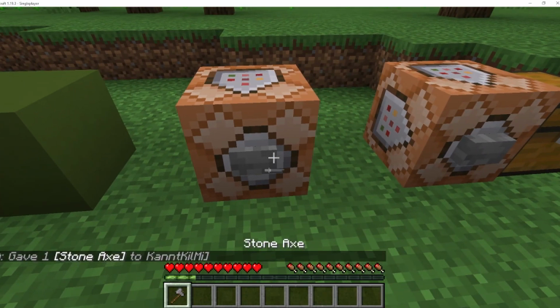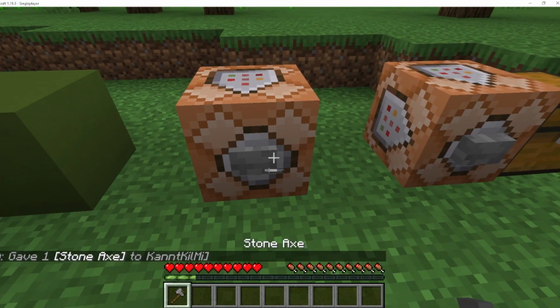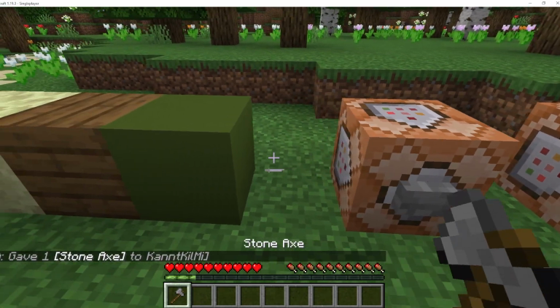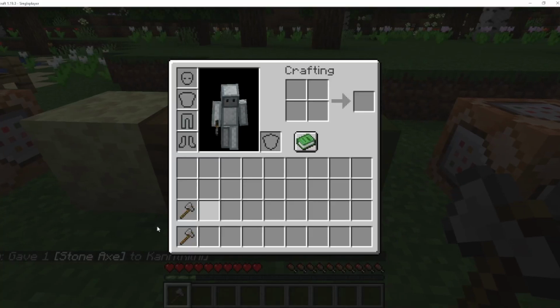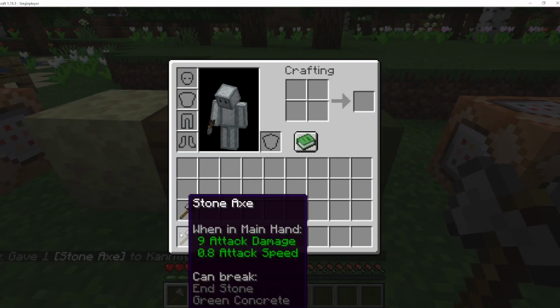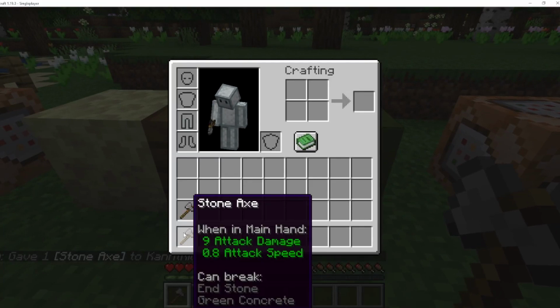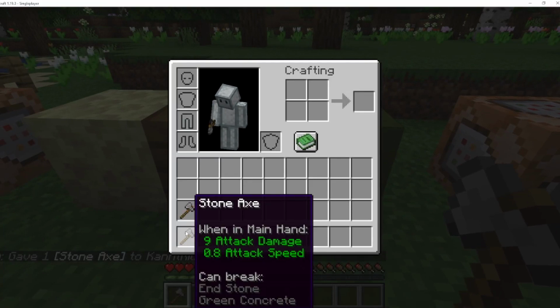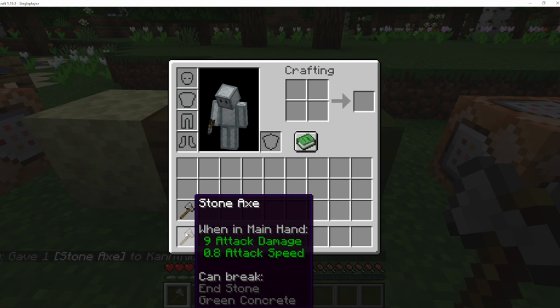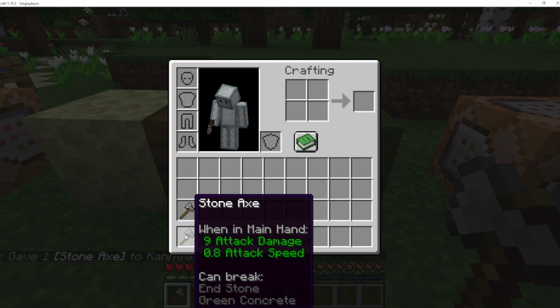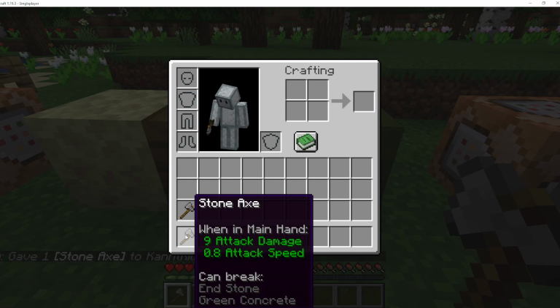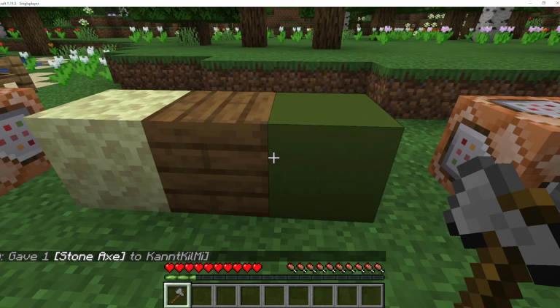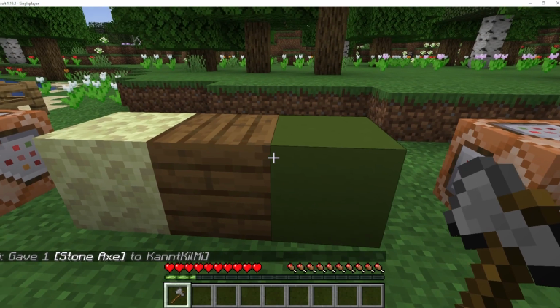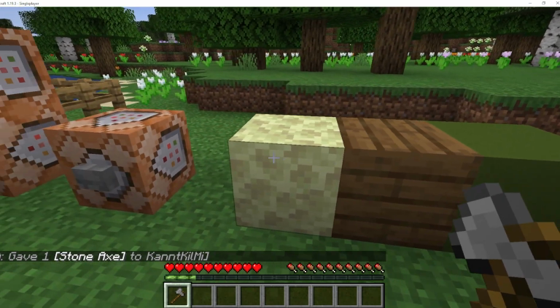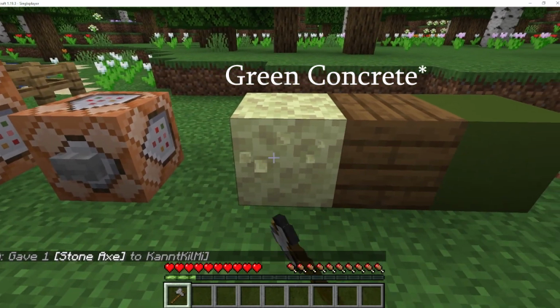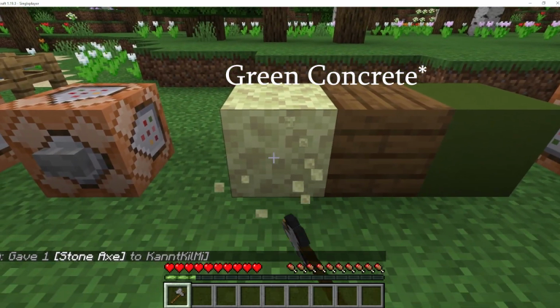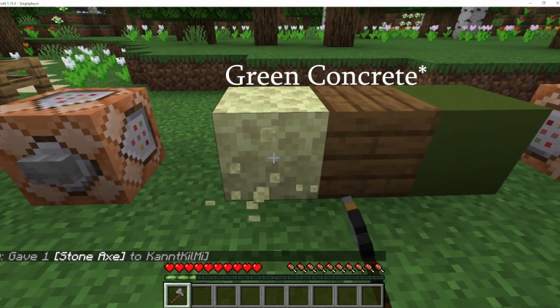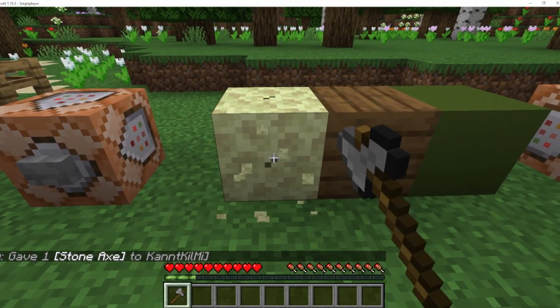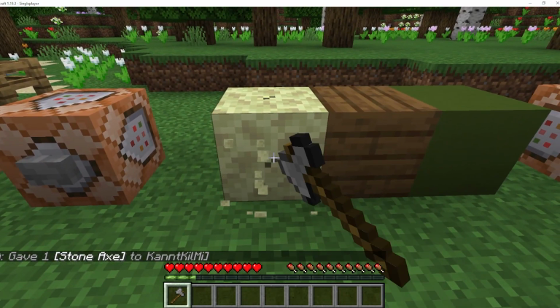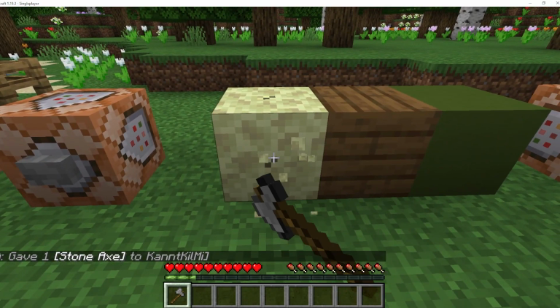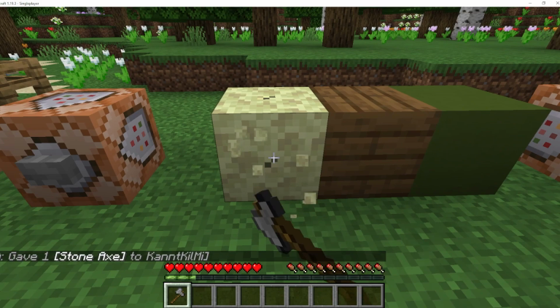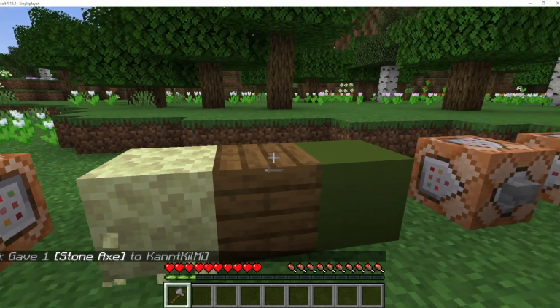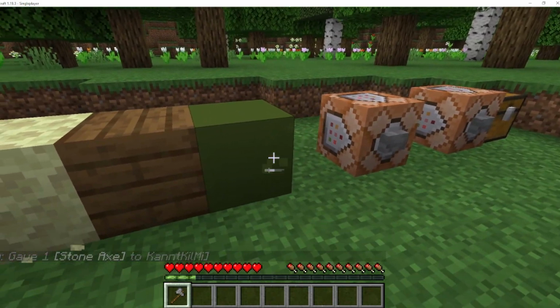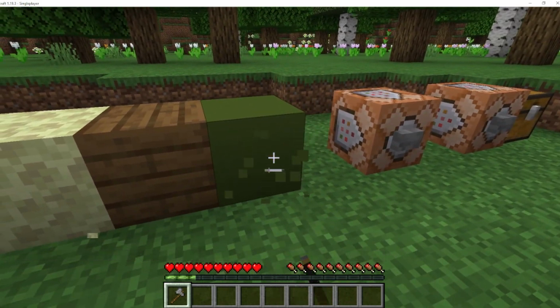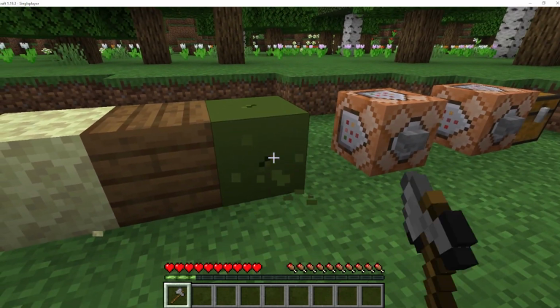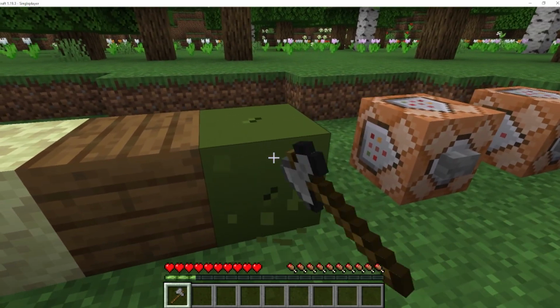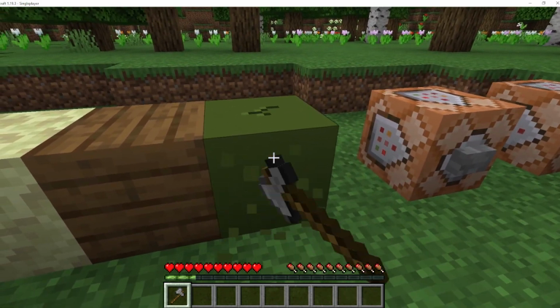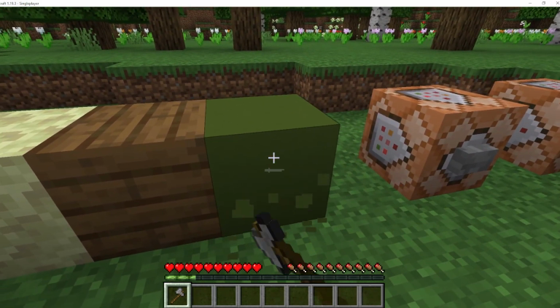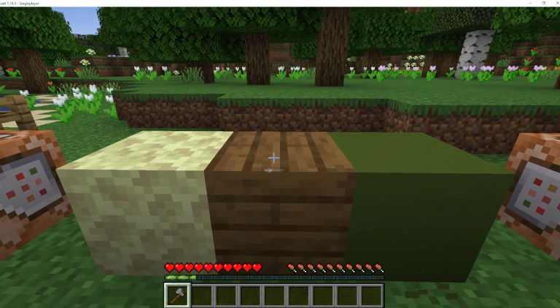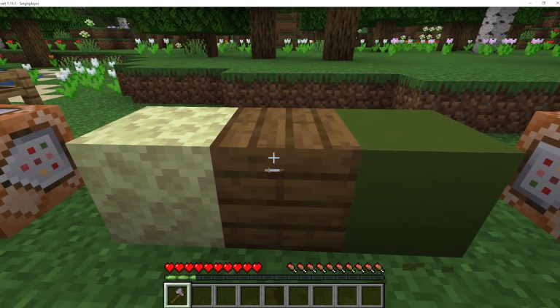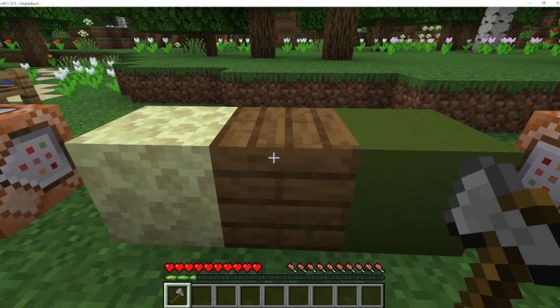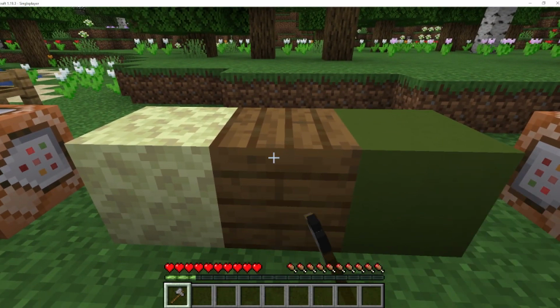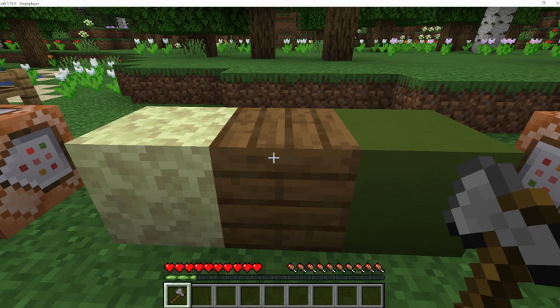This axe here — you can see the tag — can break the end stone and green terracotta, but not the spruce planks. You can also add as many can-destroy tags as you want.